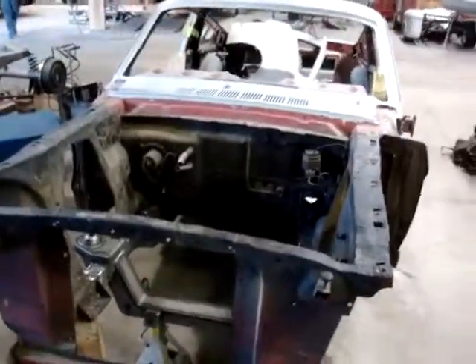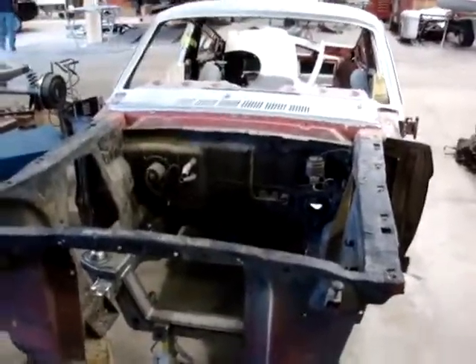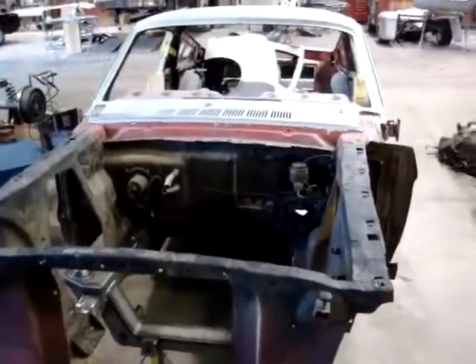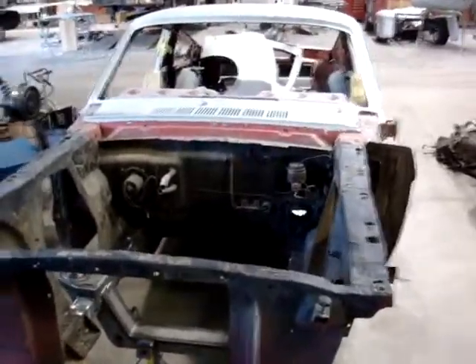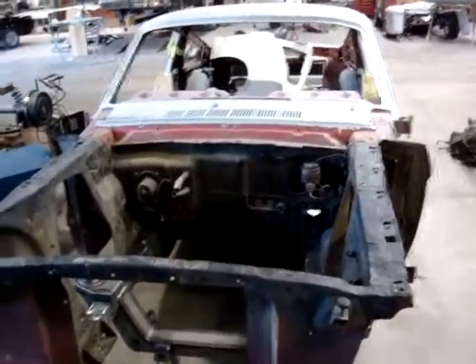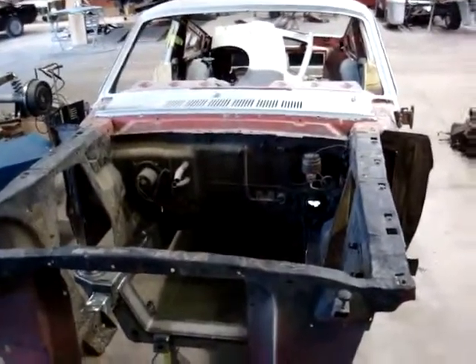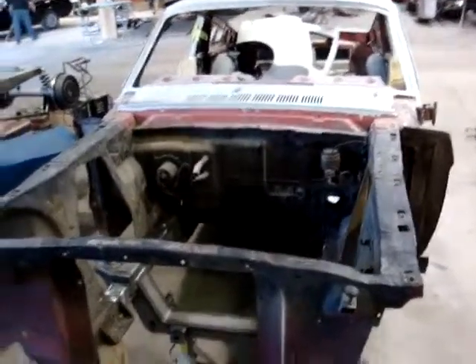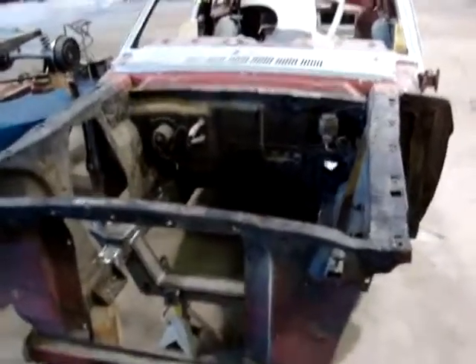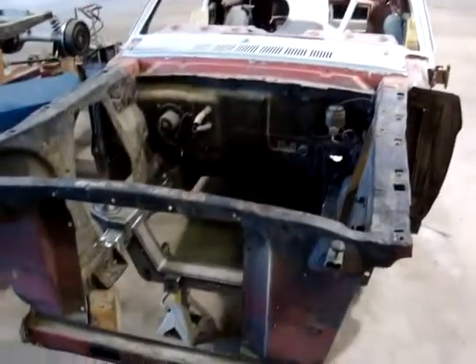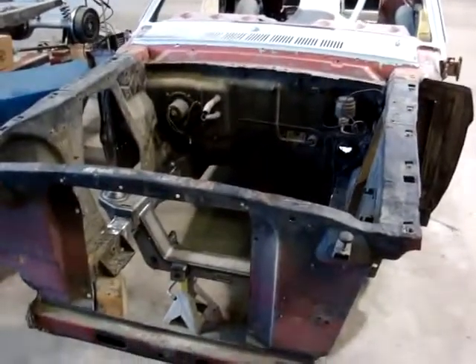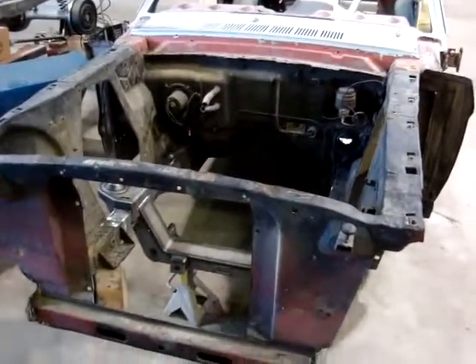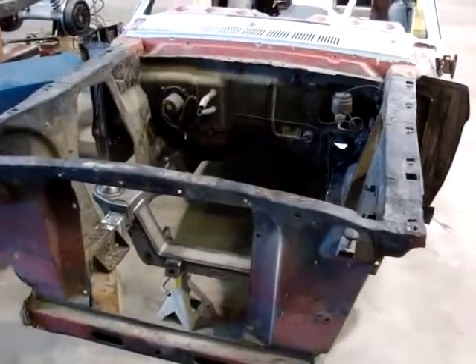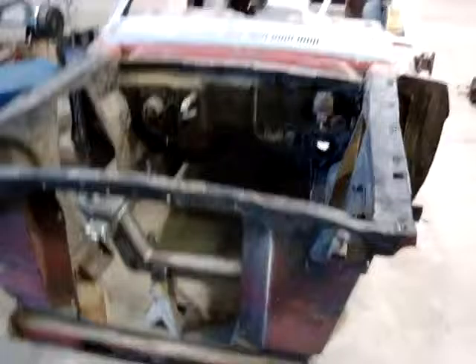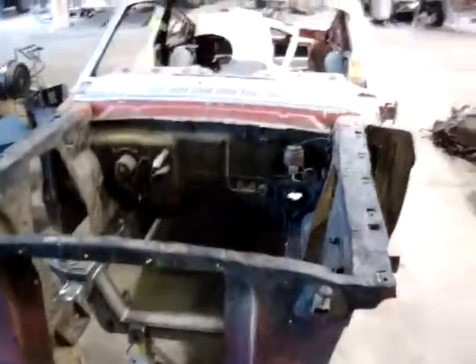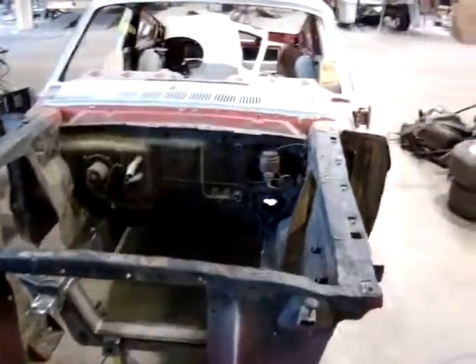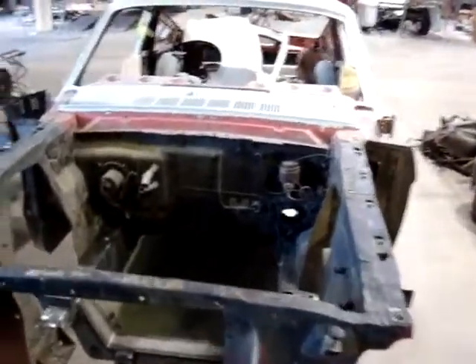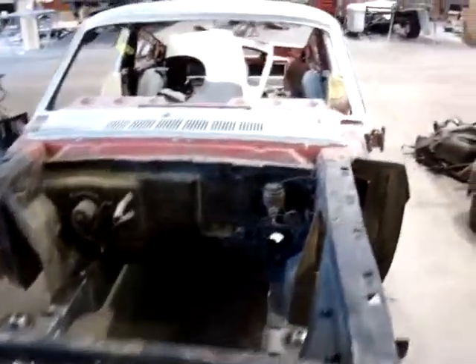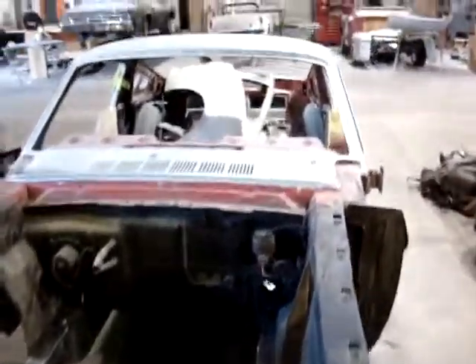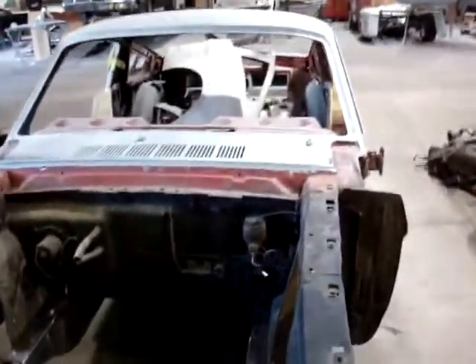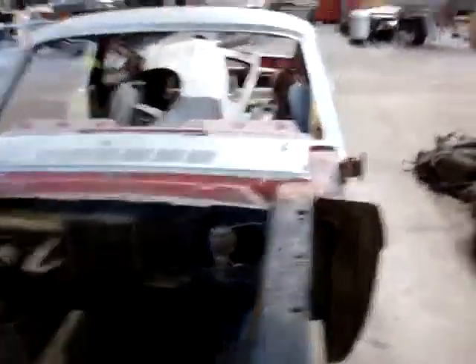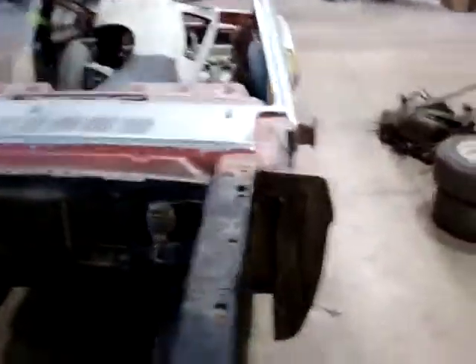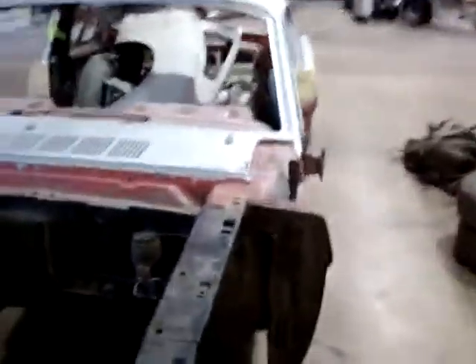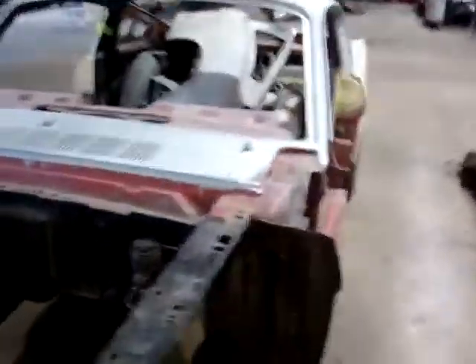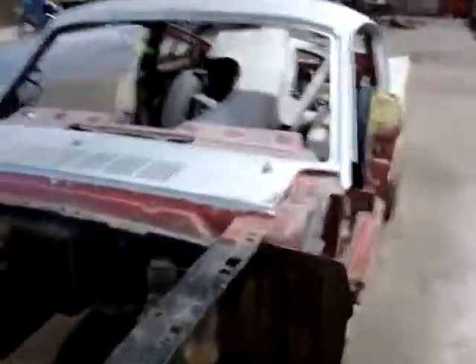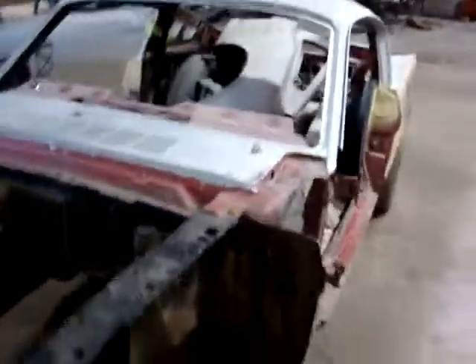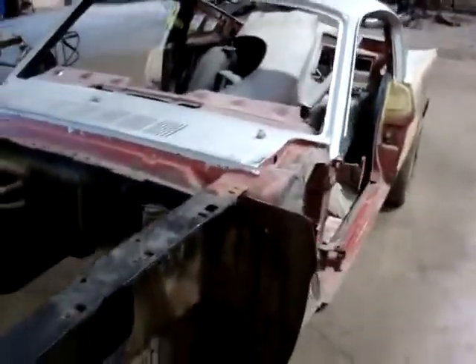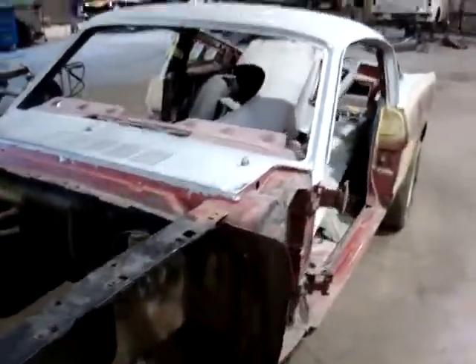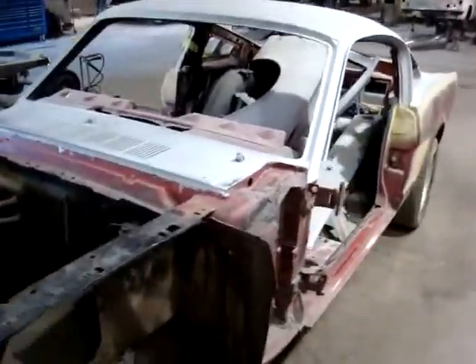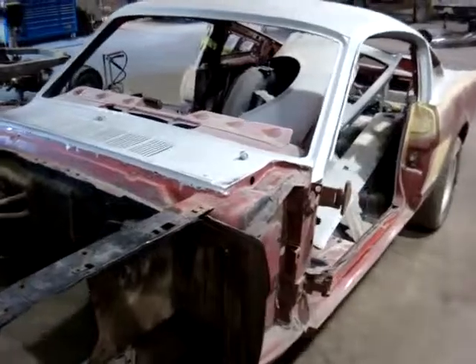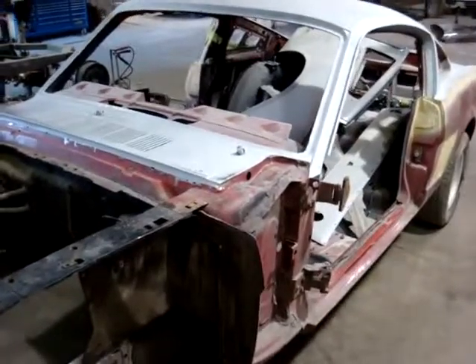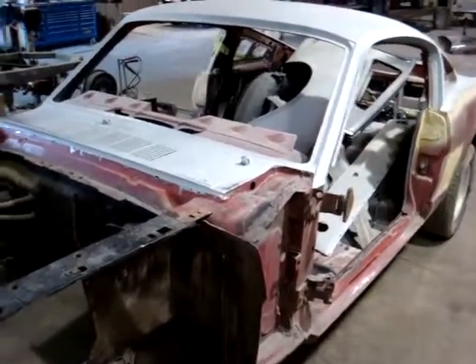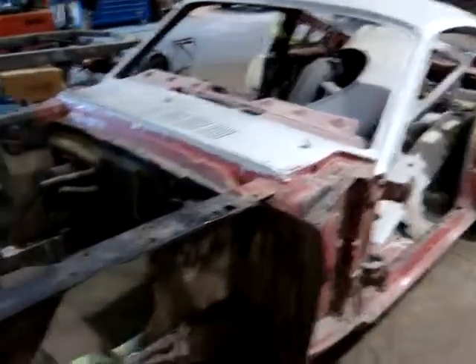This is a 1965 Ford Mustang Fastback that Precision Restorations is restoring. Not only are we restoring this car, it's kind of being turned into a hot rod here.